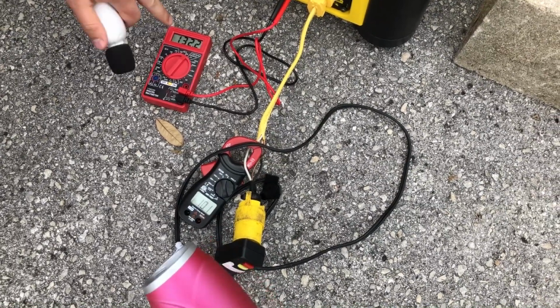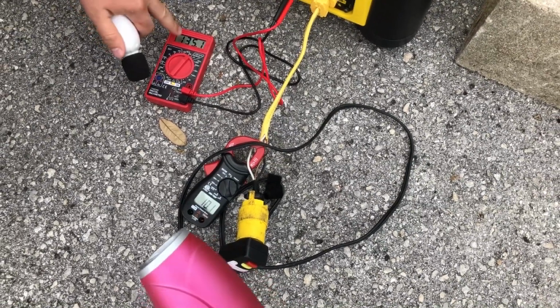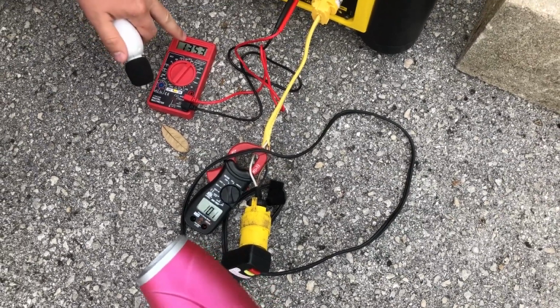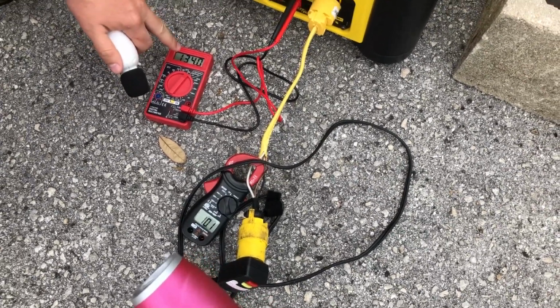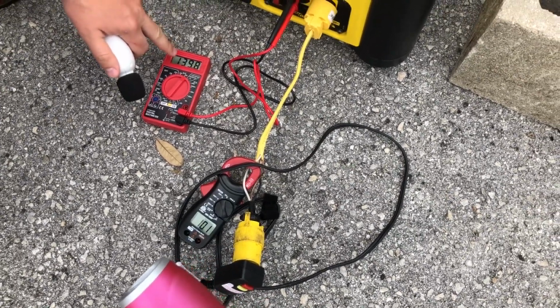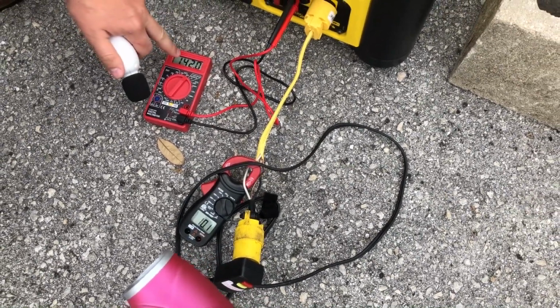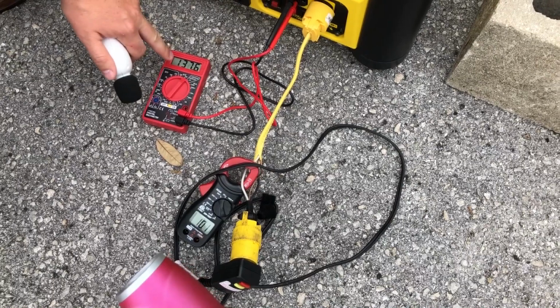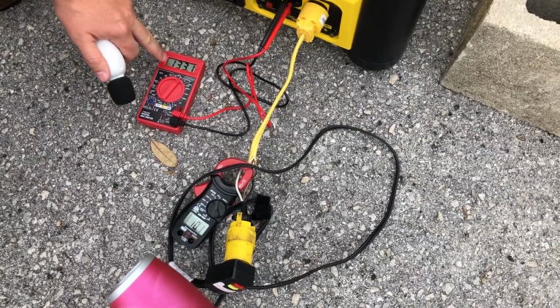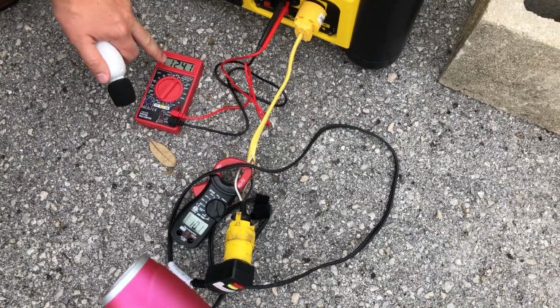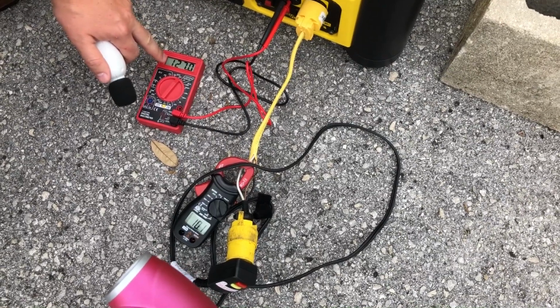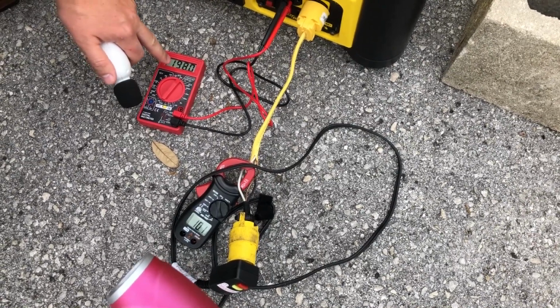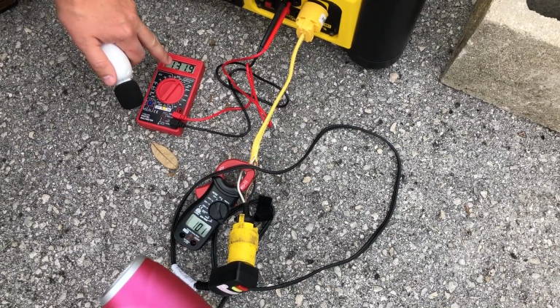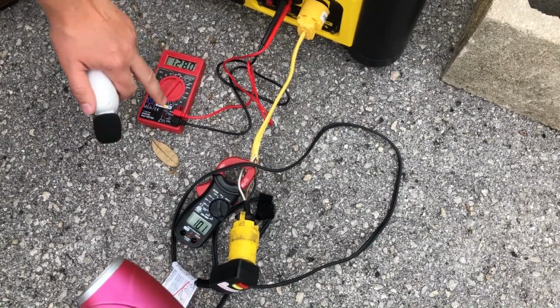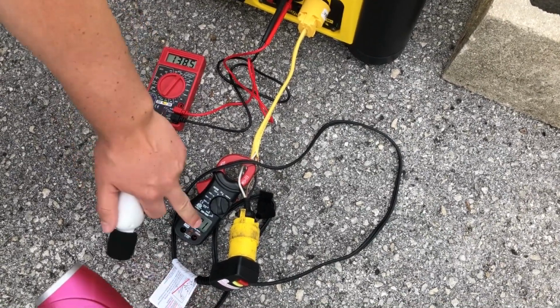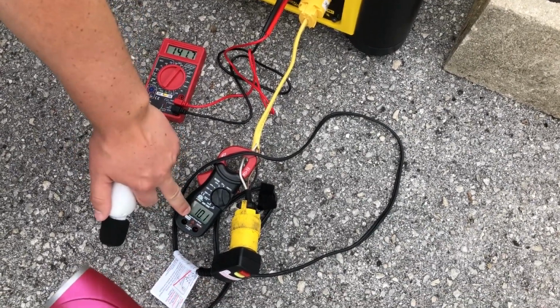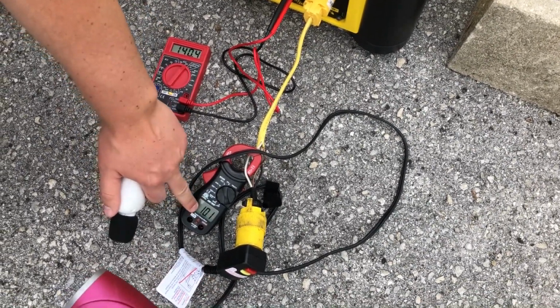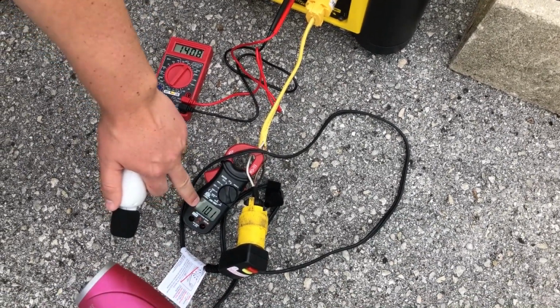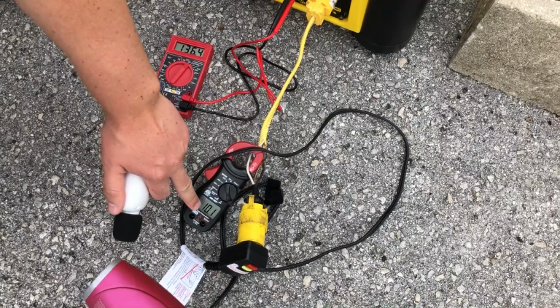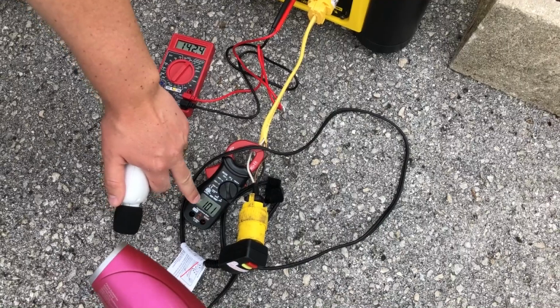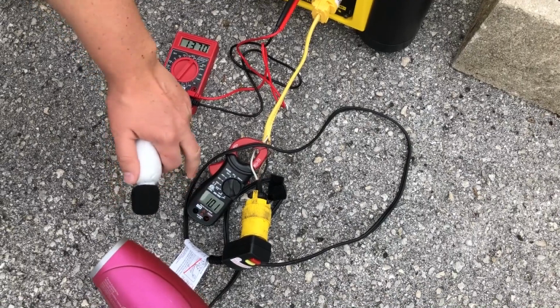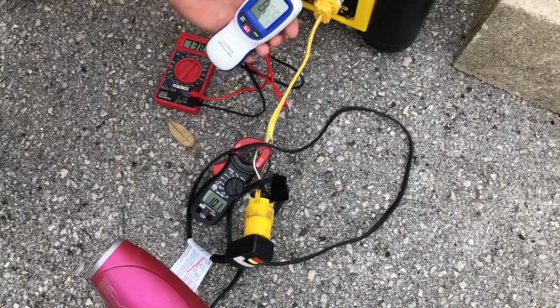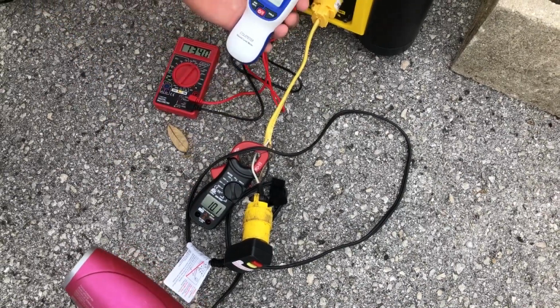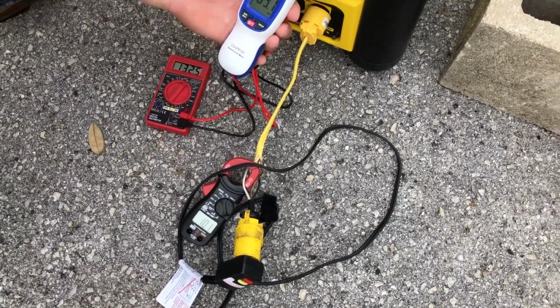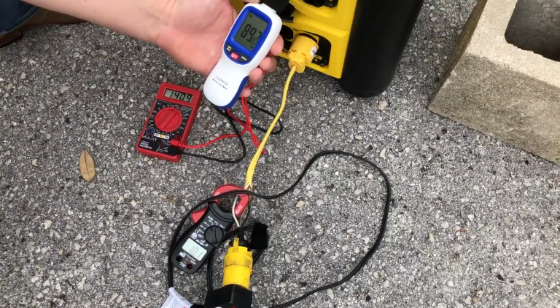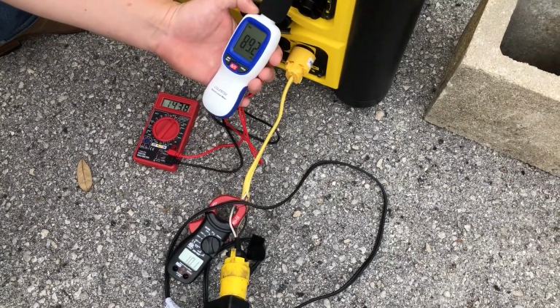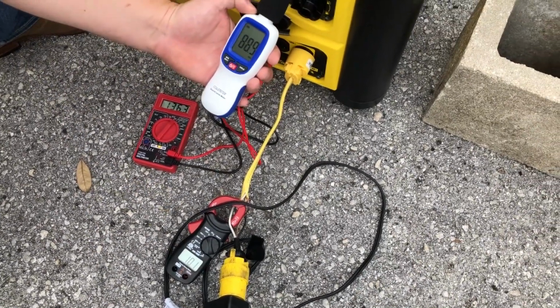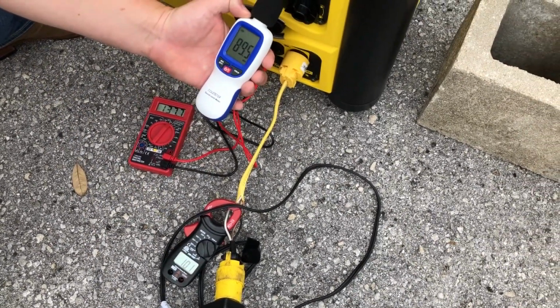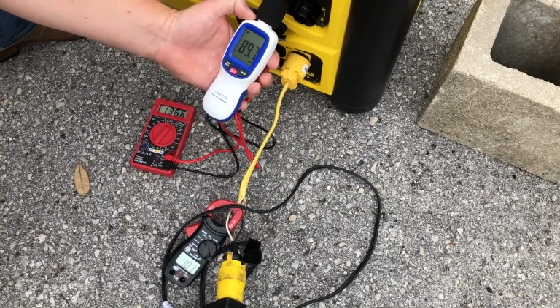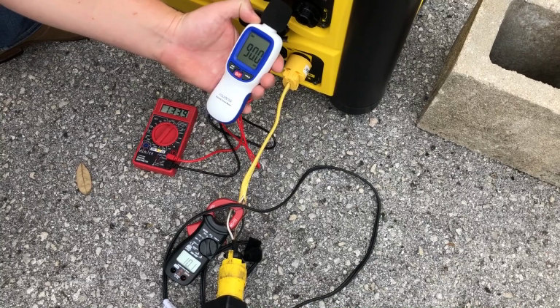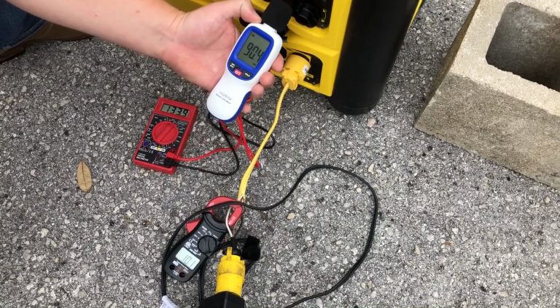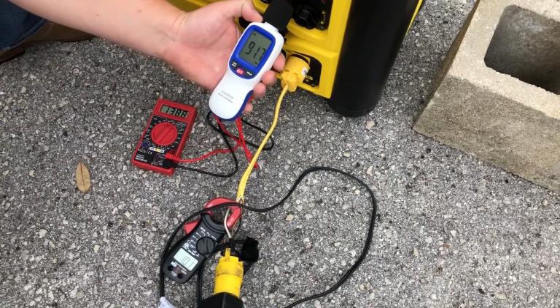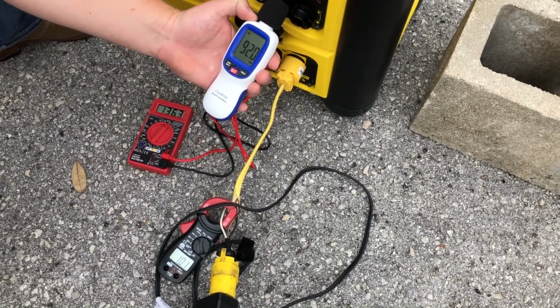It dropped to 76 volts and then came back up to over 120, and you can see we're drawing 10.1 amps. 88 to 89 decibels at the unit. We'll do that one more time.